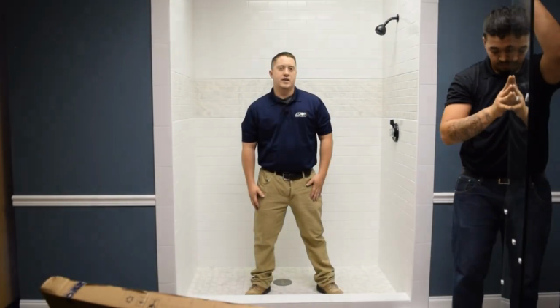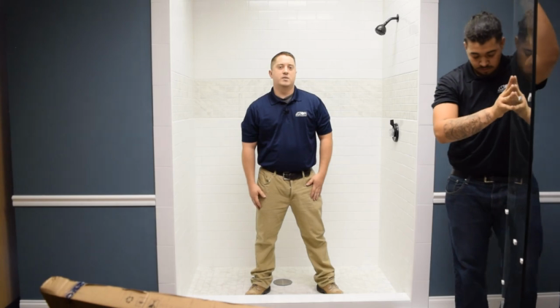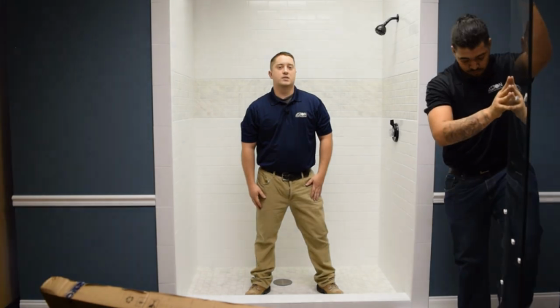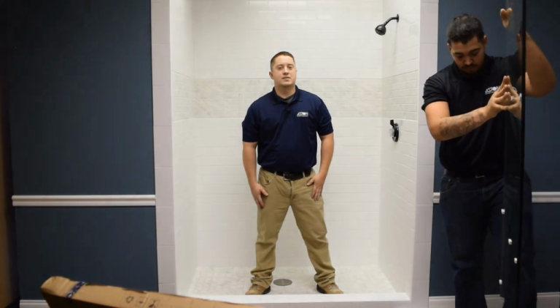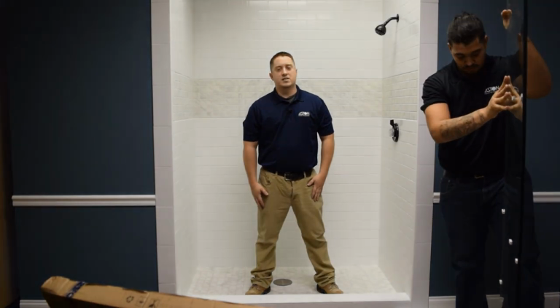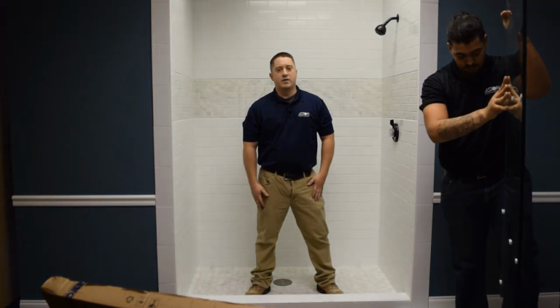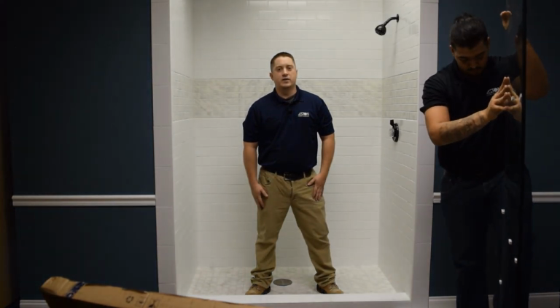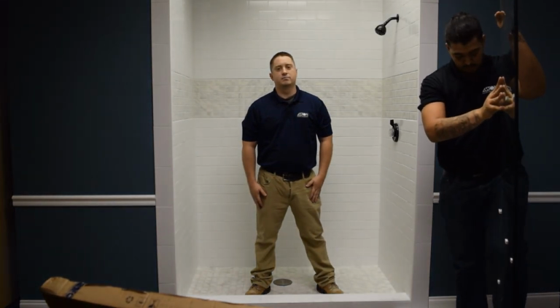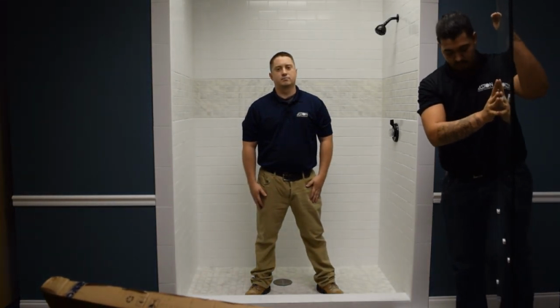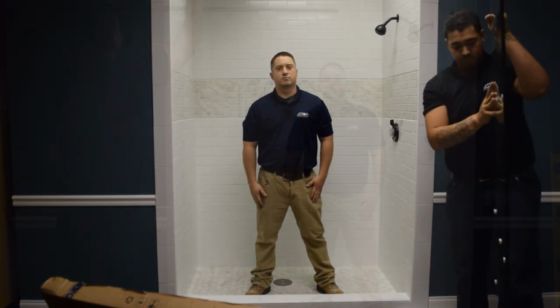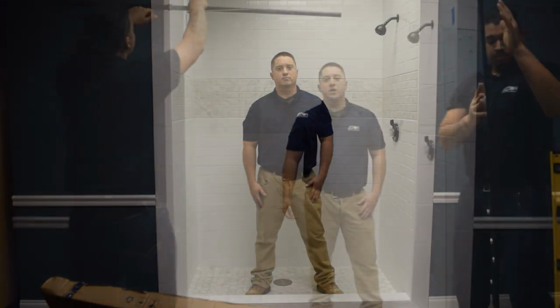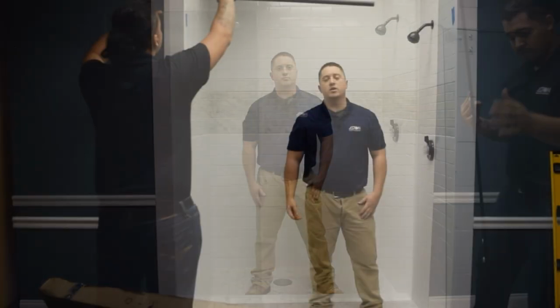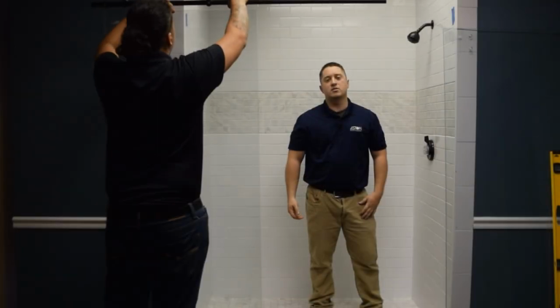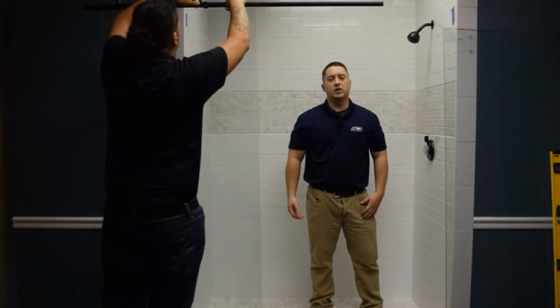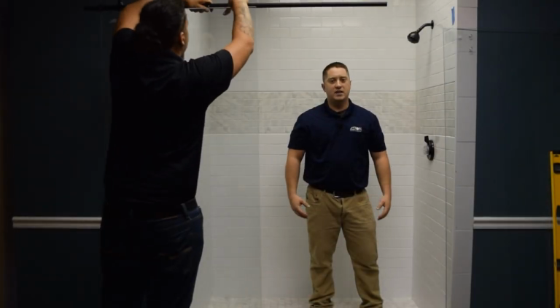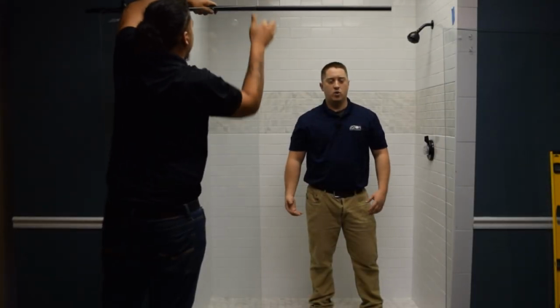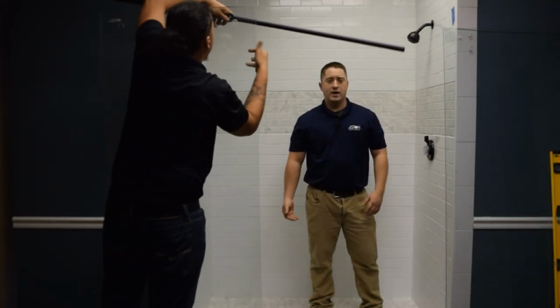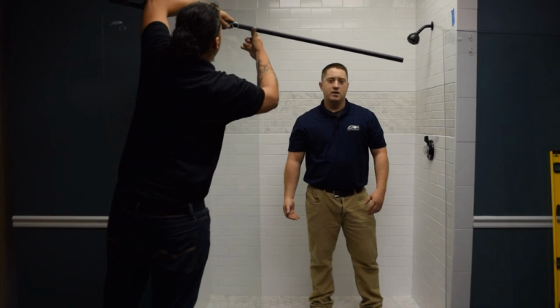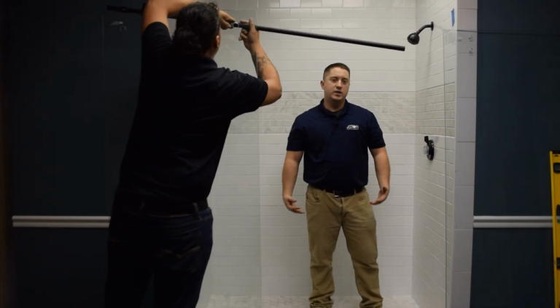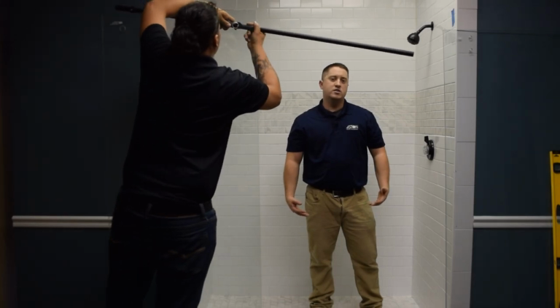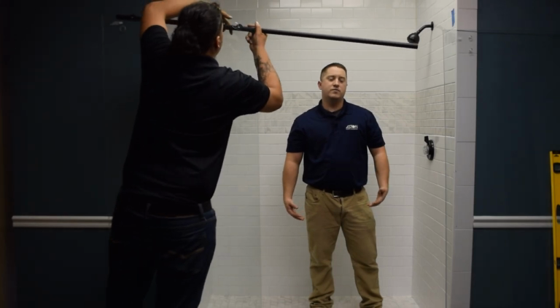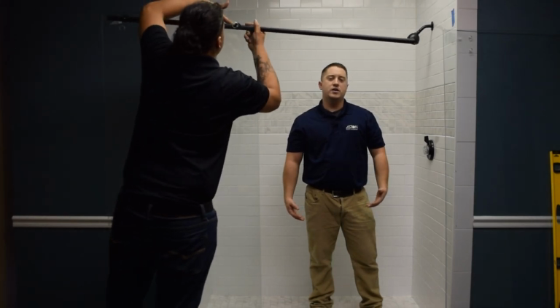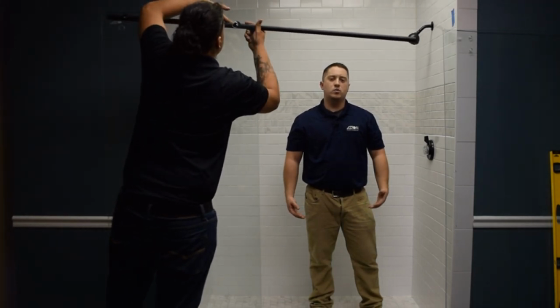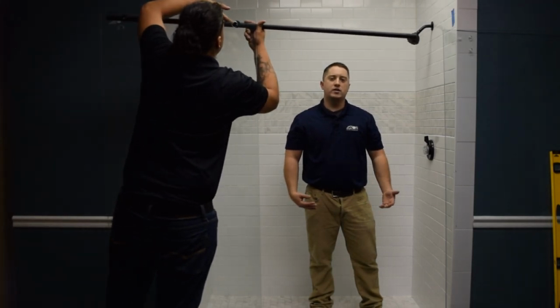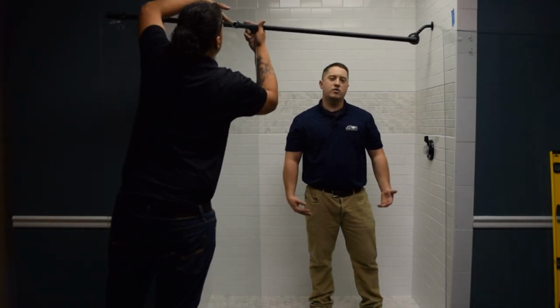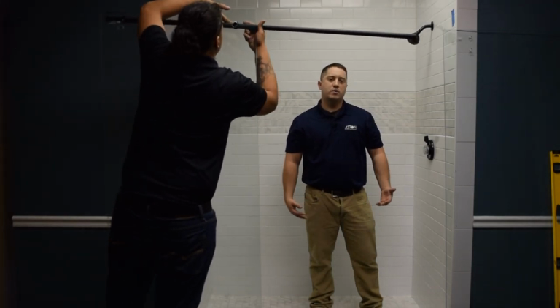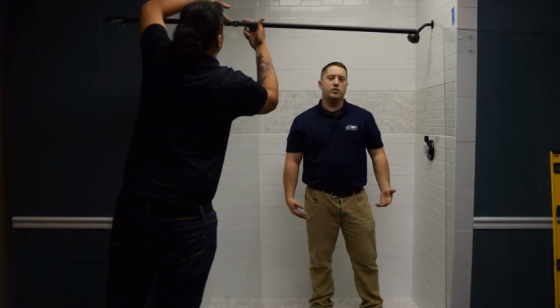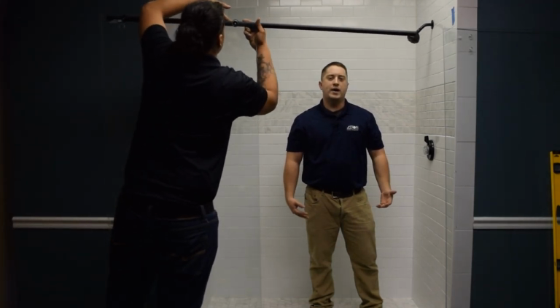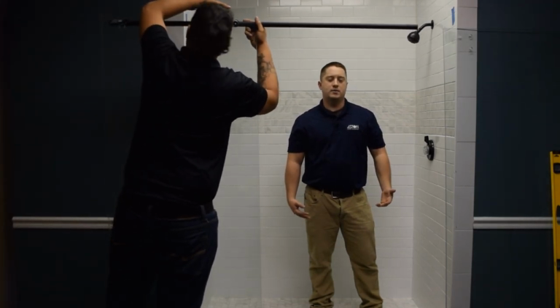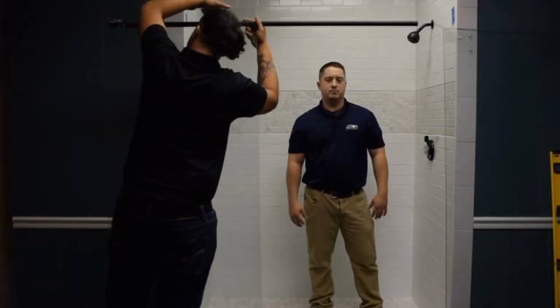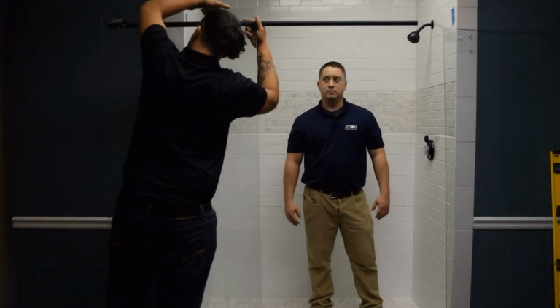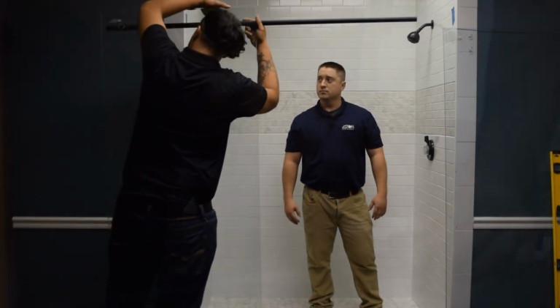You are going to need help for this next step because the glass is actually very heavy. This shower door can be installed both left-handed or right-handed. Because of the shower configuration, we're going to install the shower door on the right-hand.